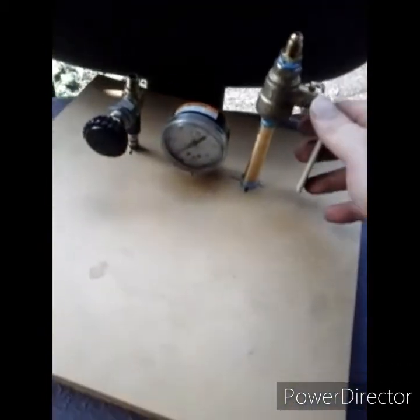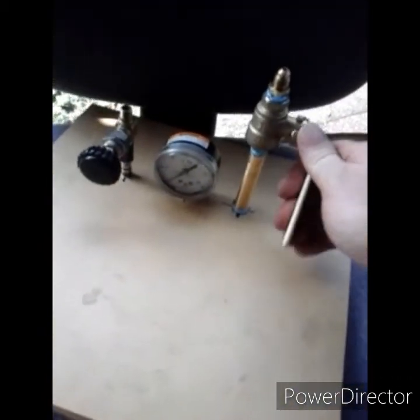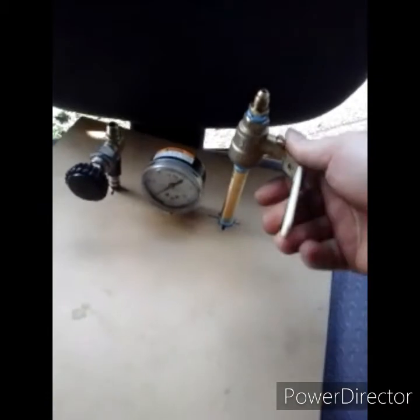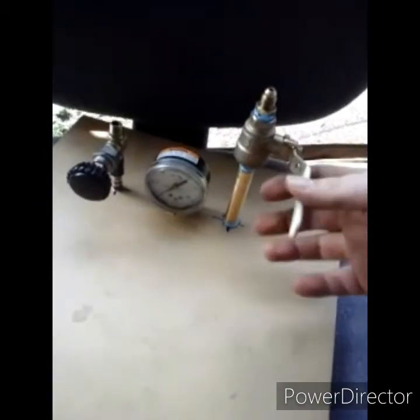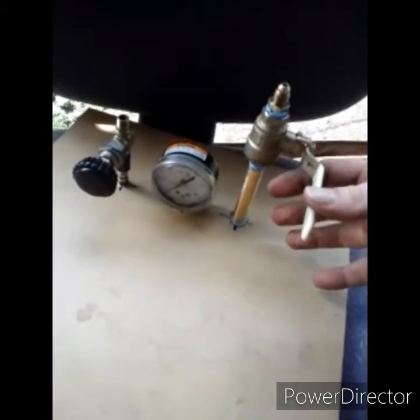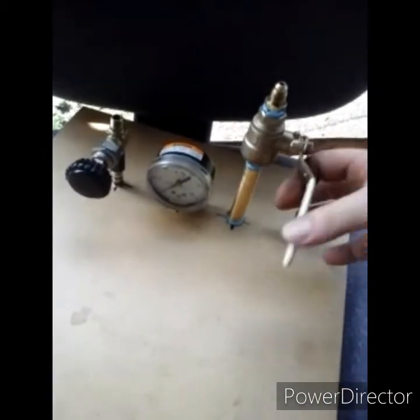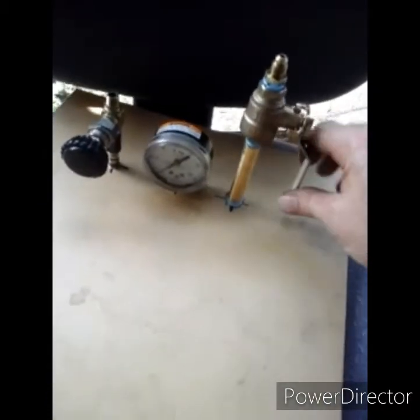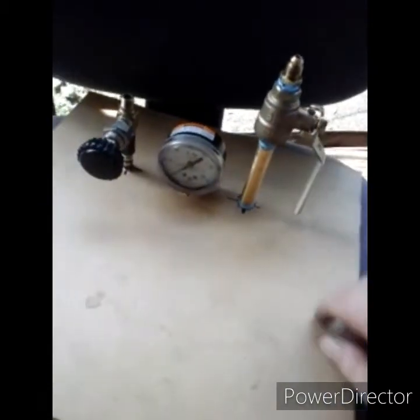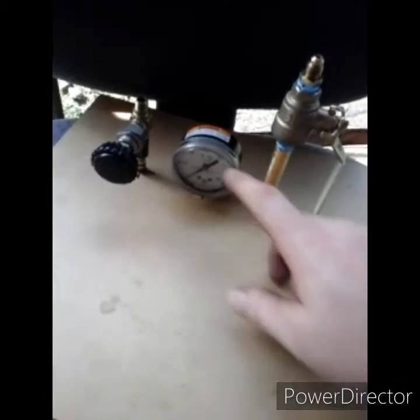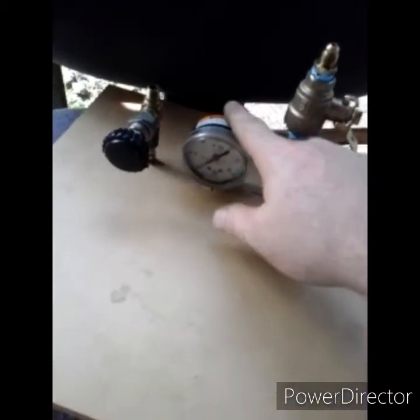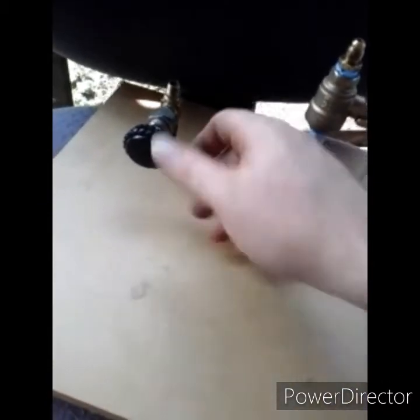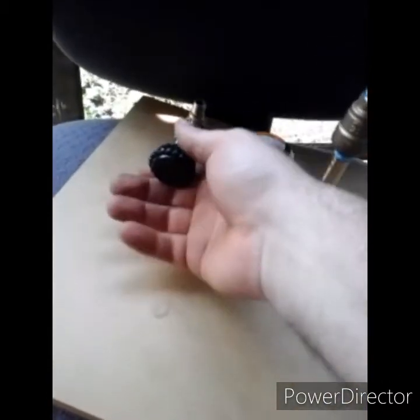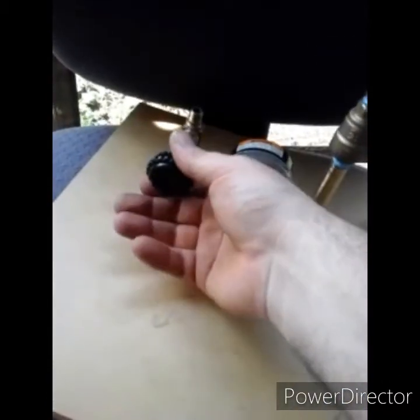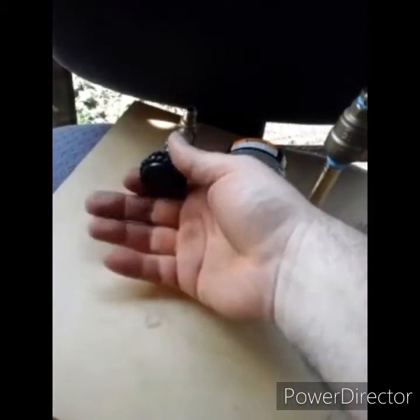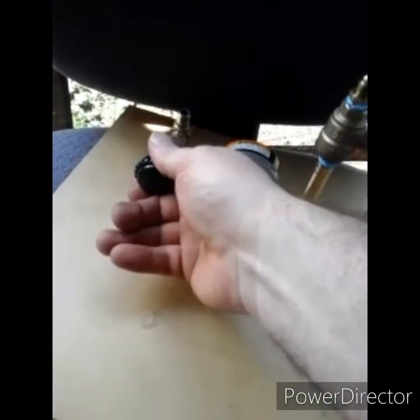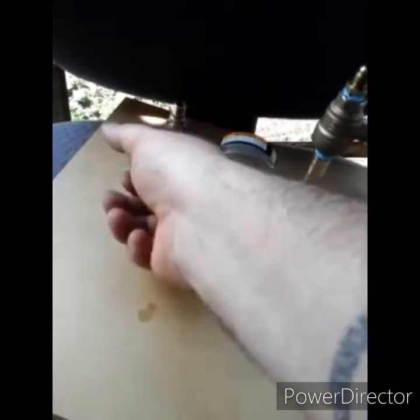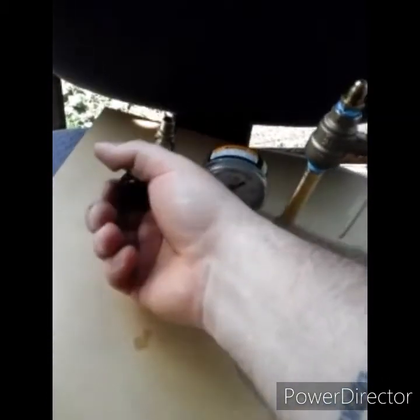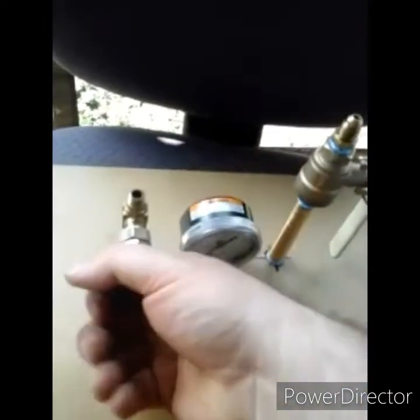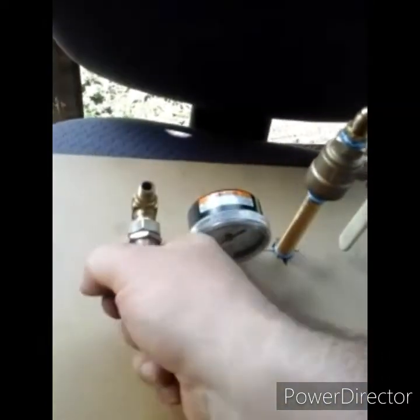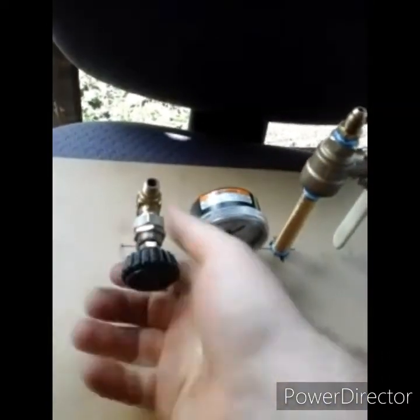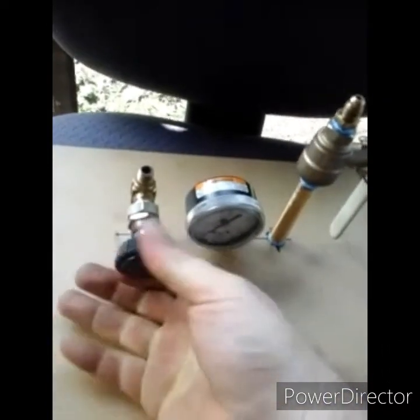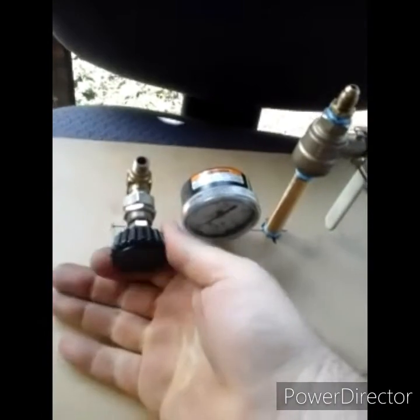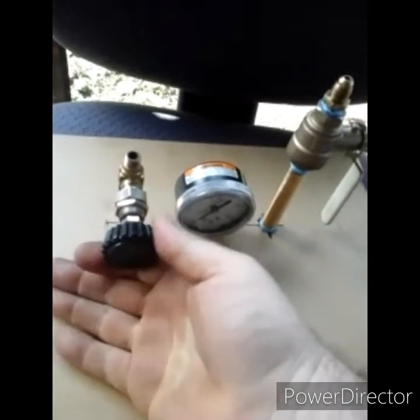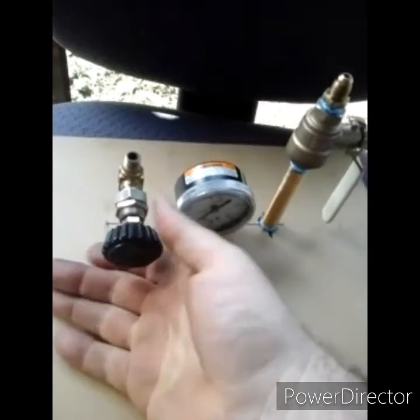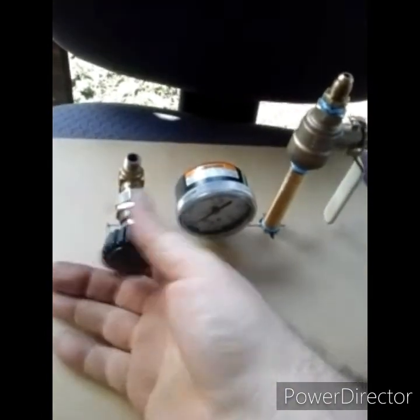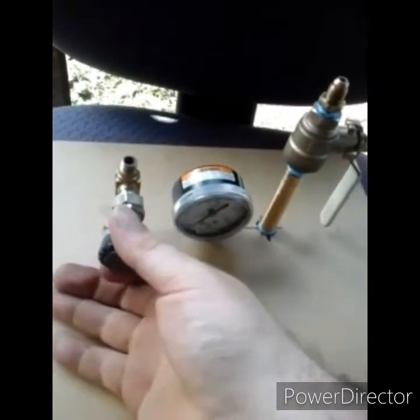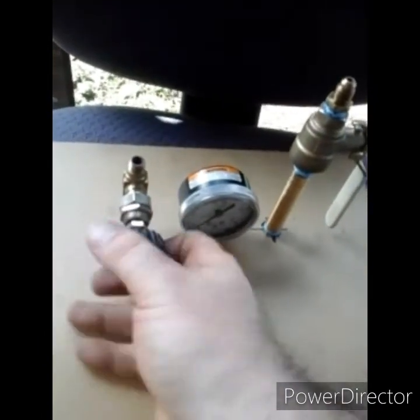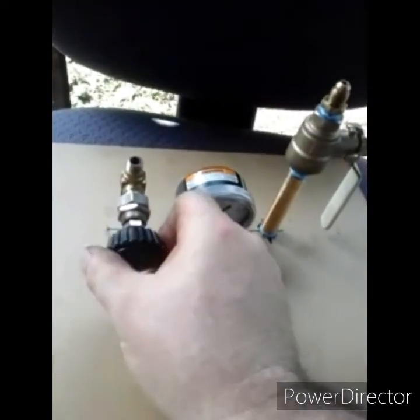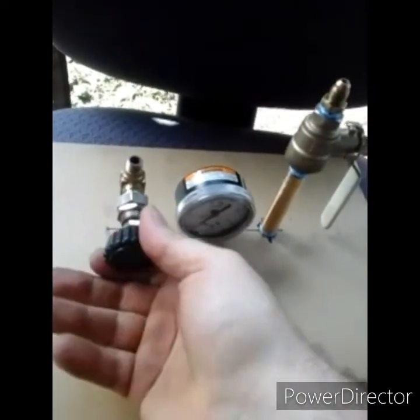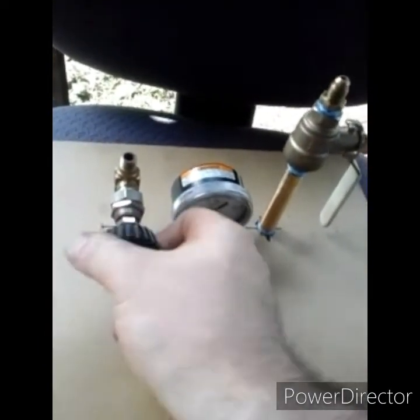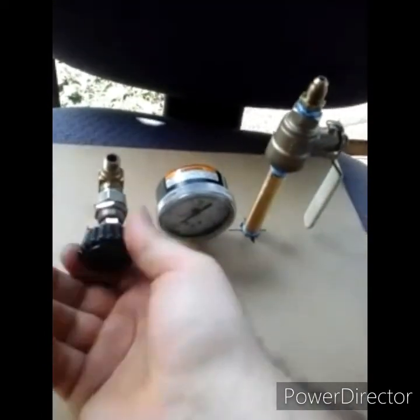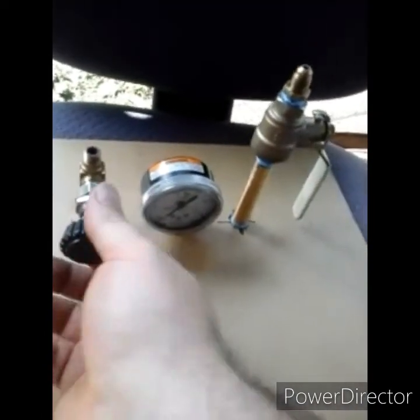Here we go. I've swapped this out for an on/off vacuum gauge — nice fine-adjust leak valve — so that way you can control the bubbles while under vacuum.